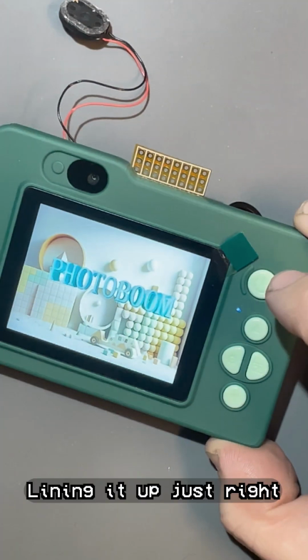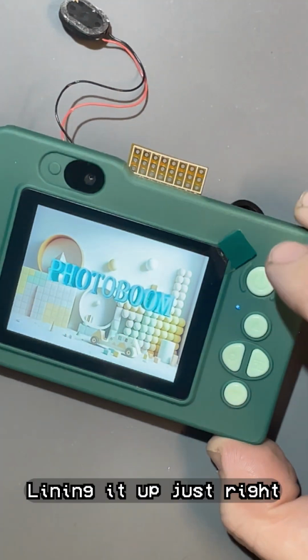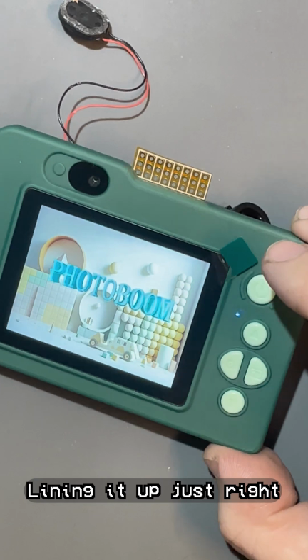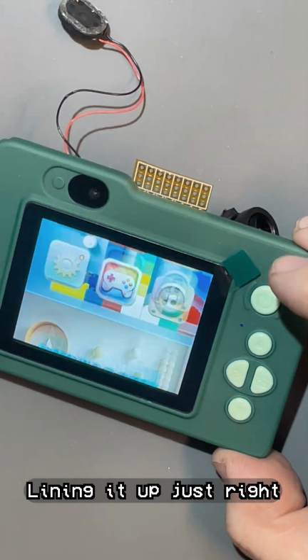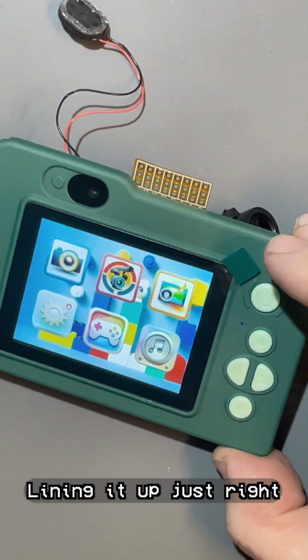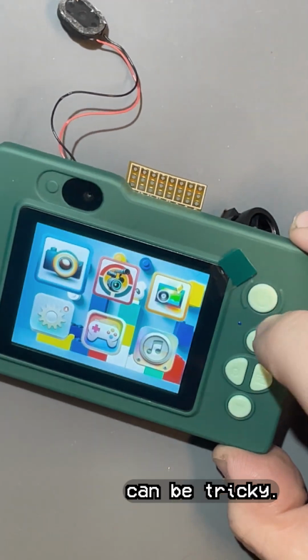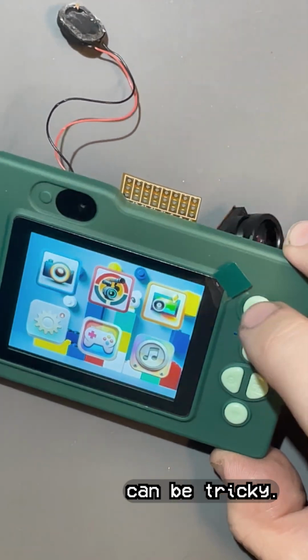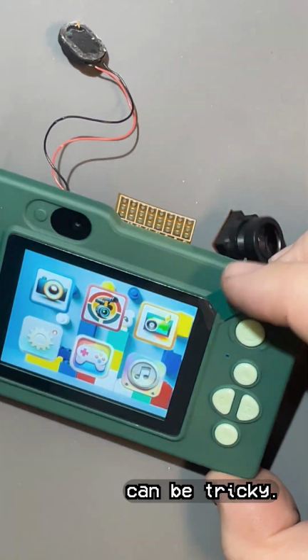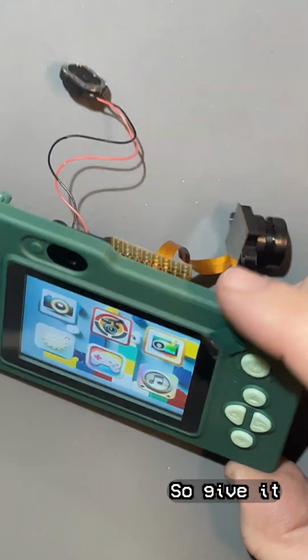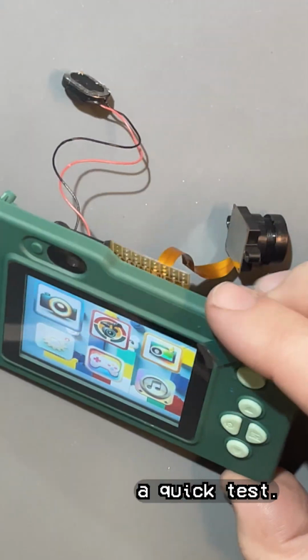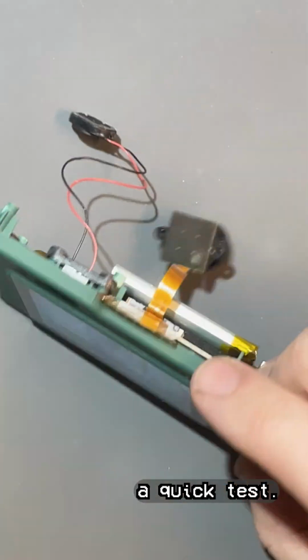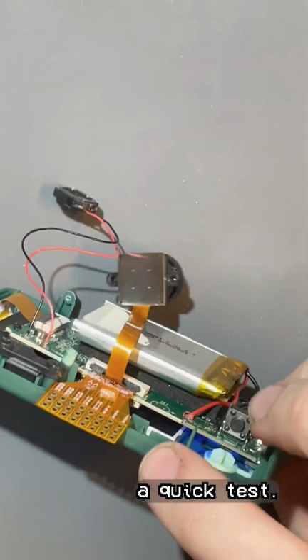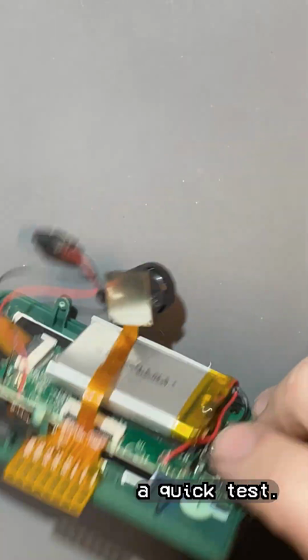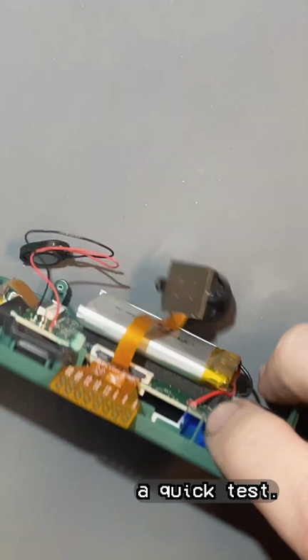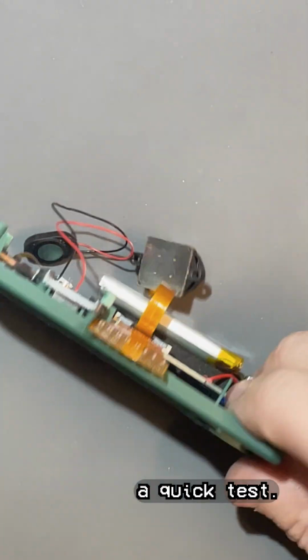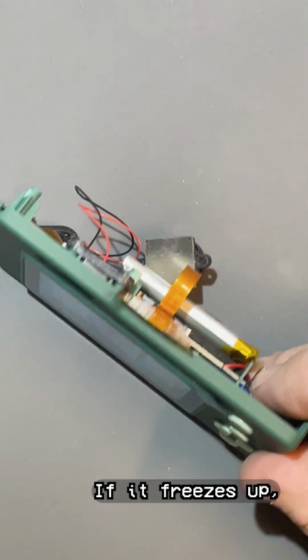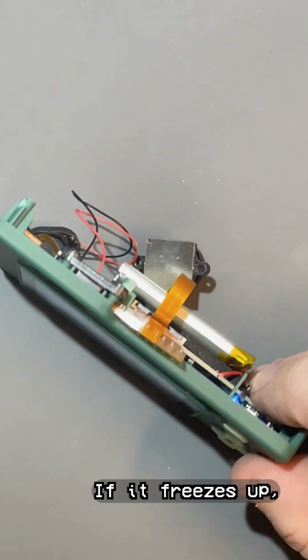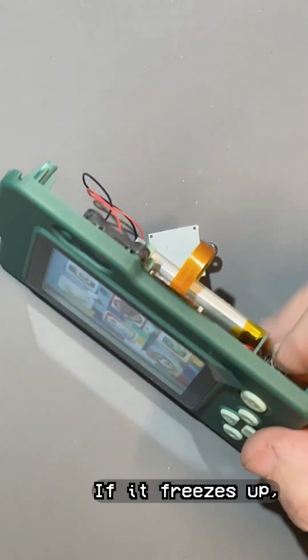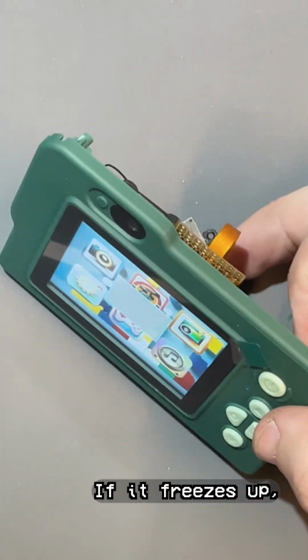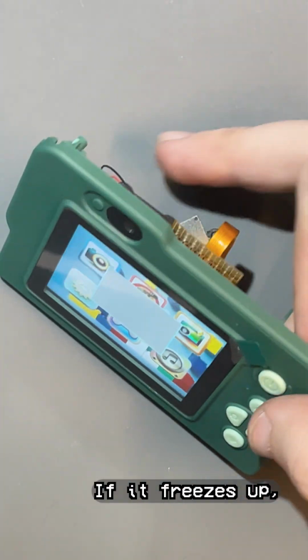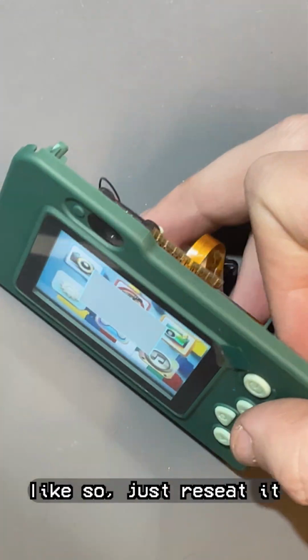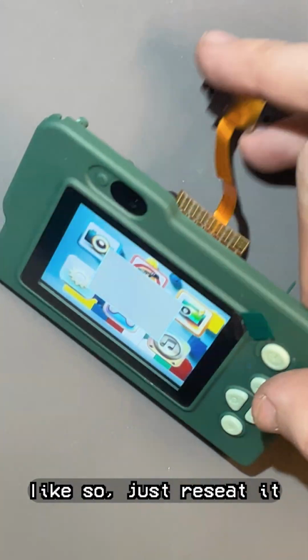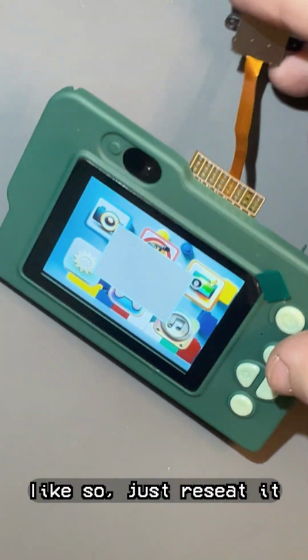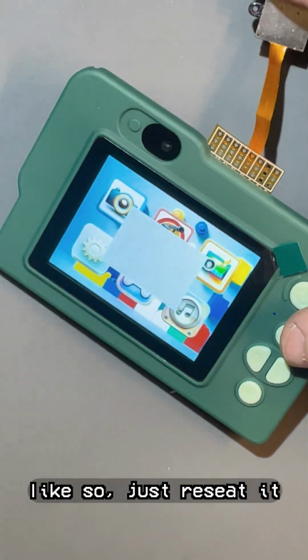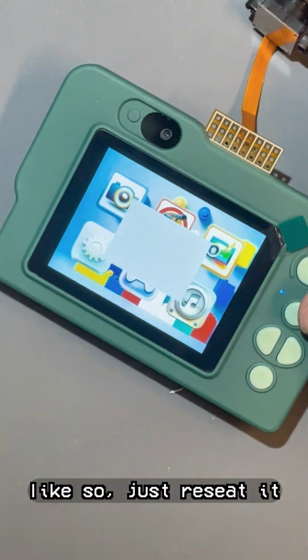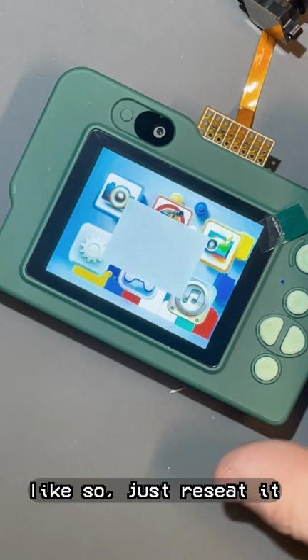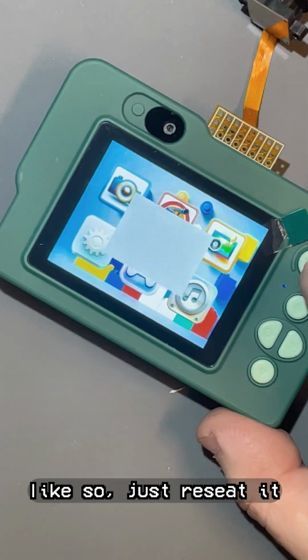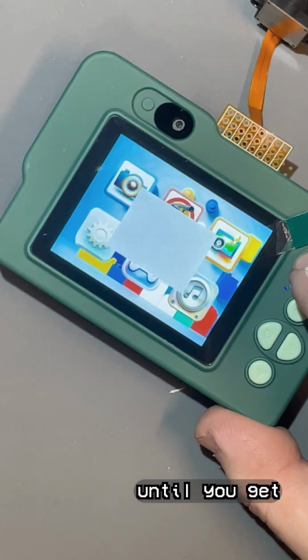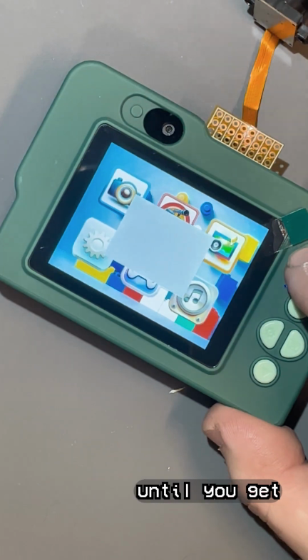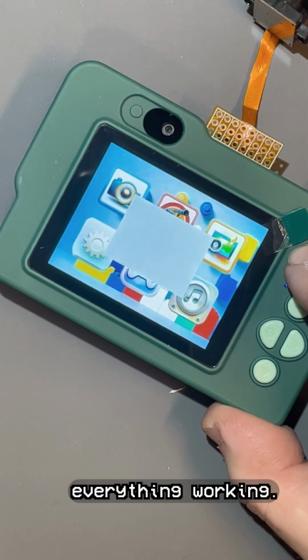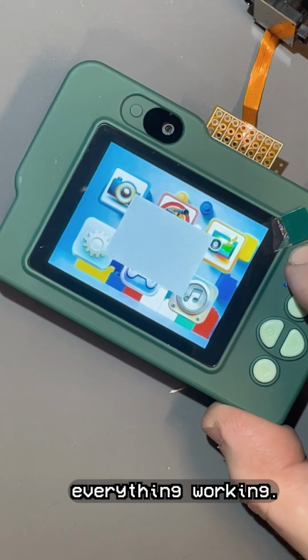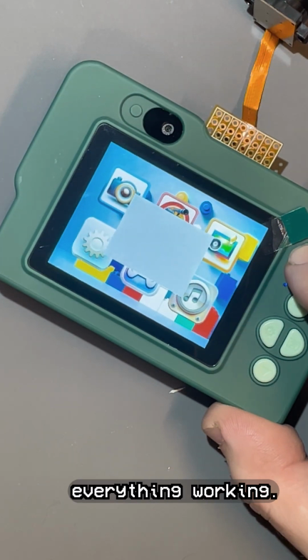Lining it up just right can be tricky, so give it a quick test. If it freezes up, like so, just reseat it until you get everything working.